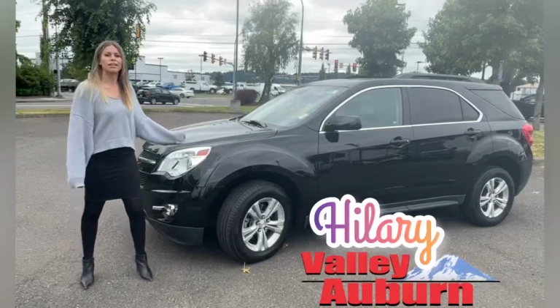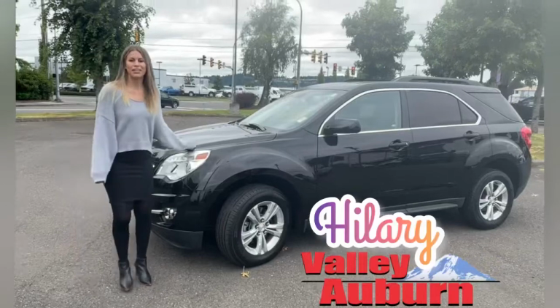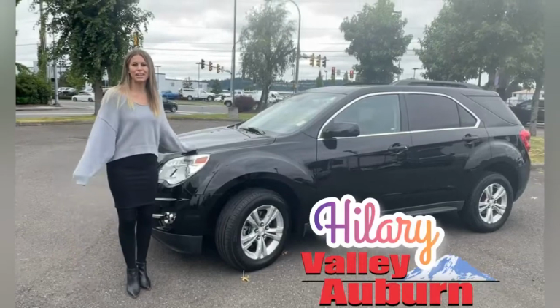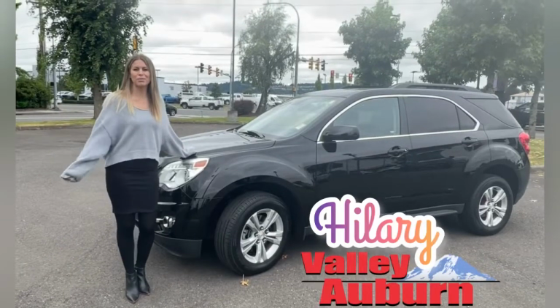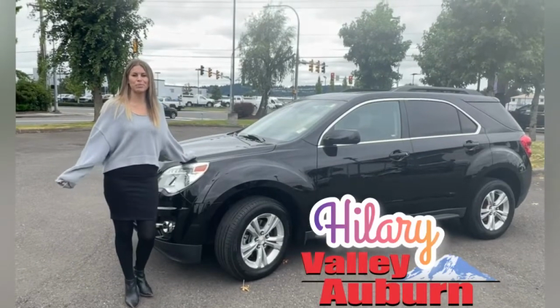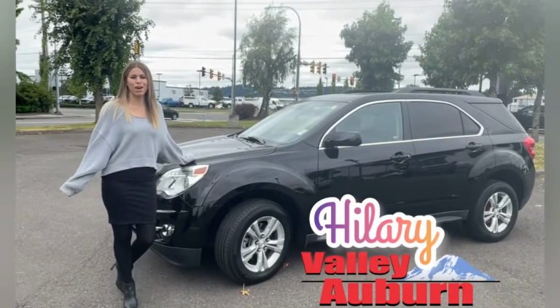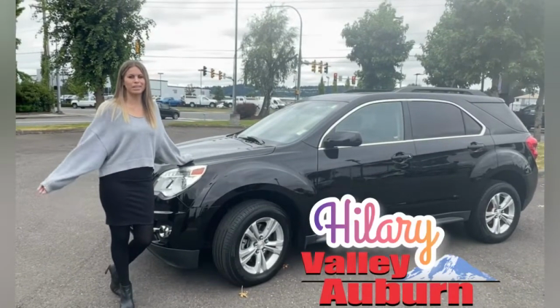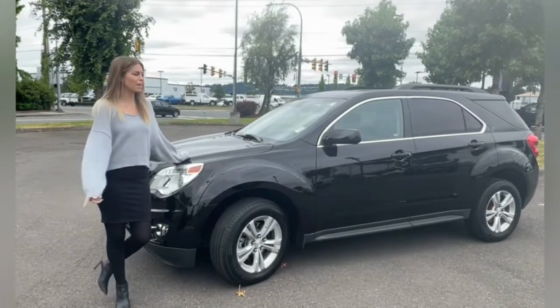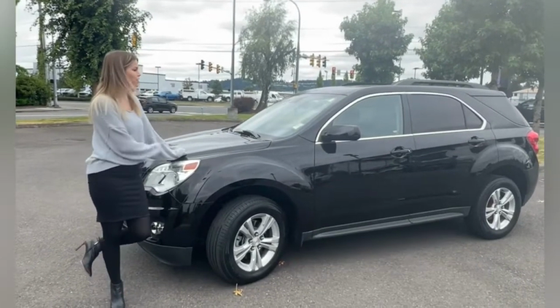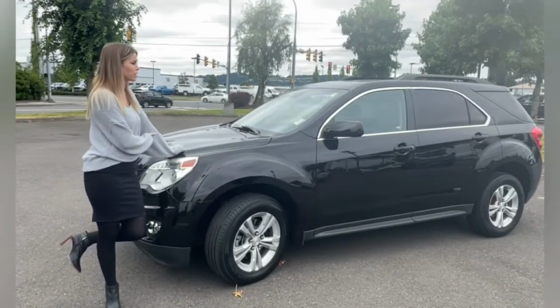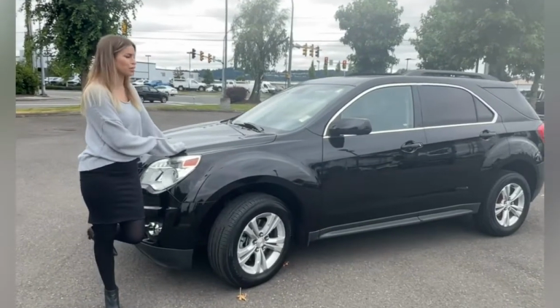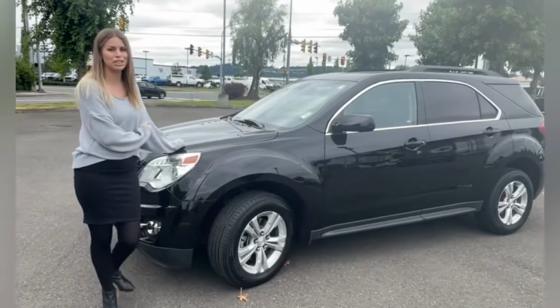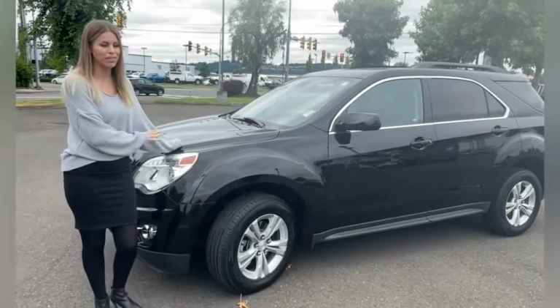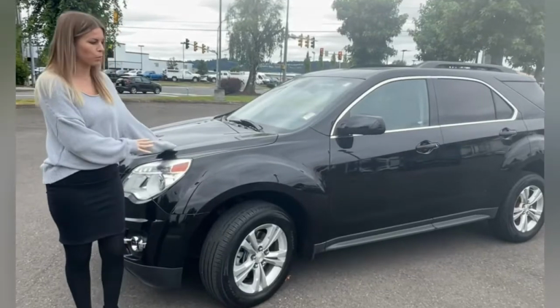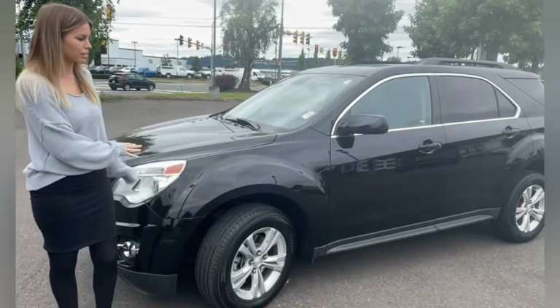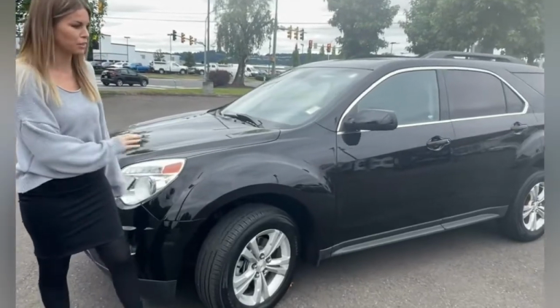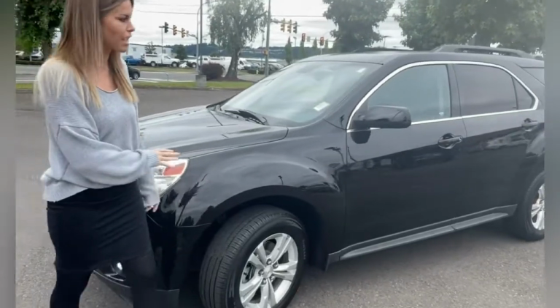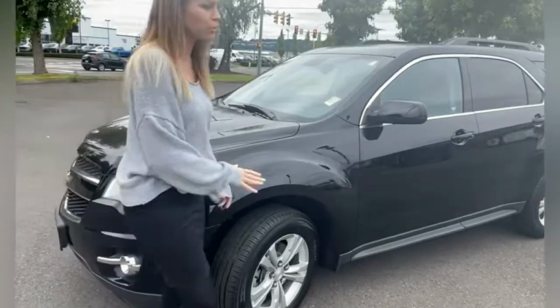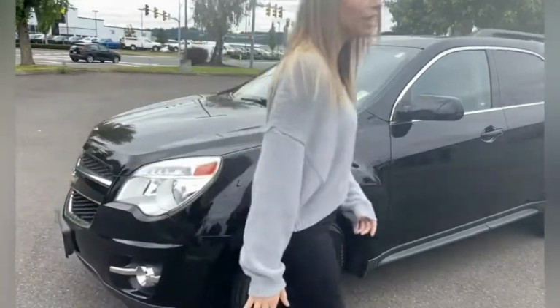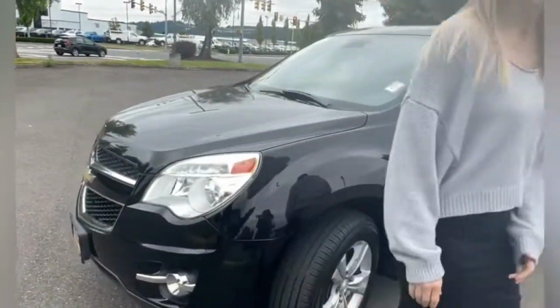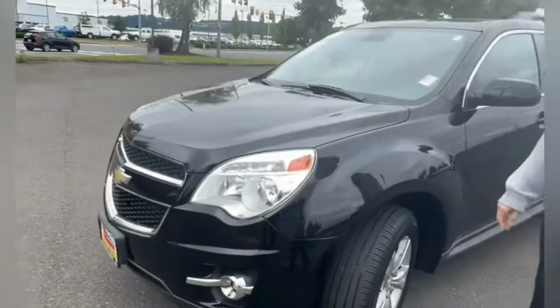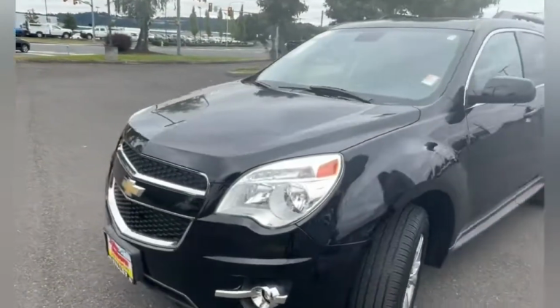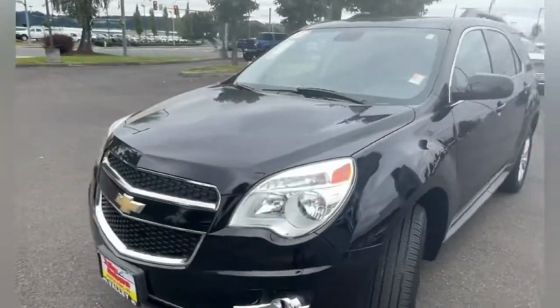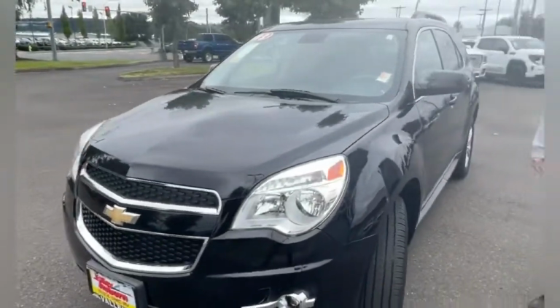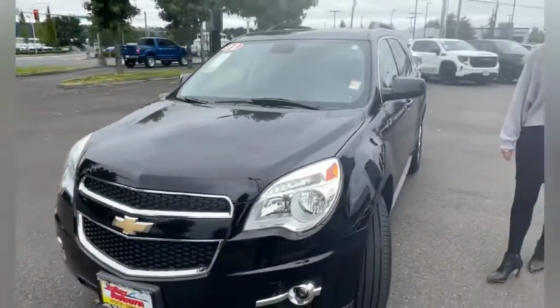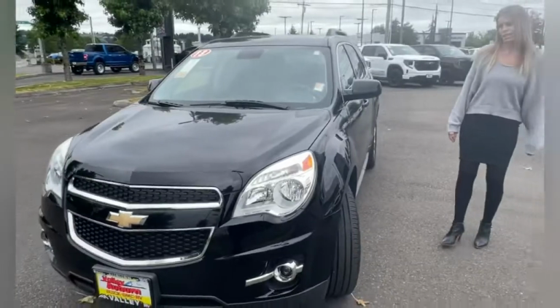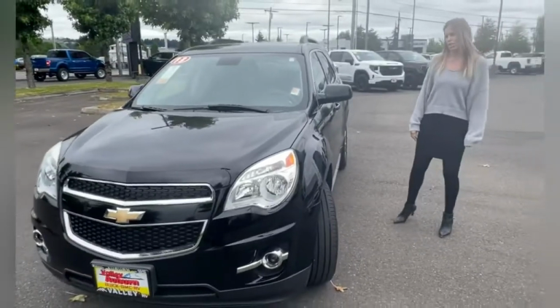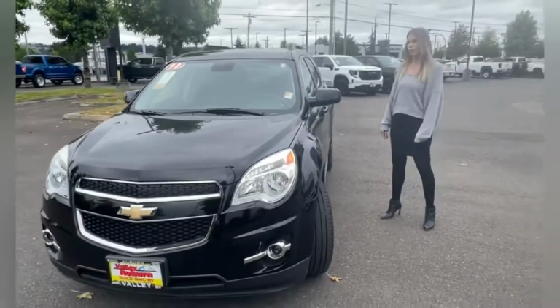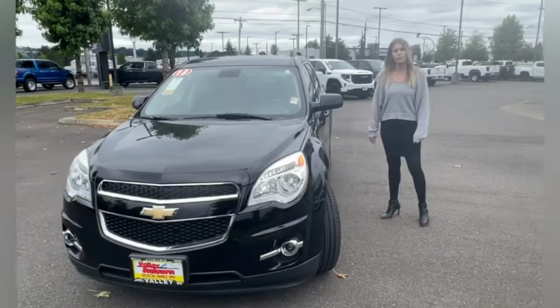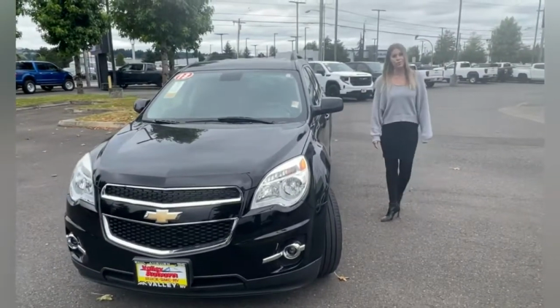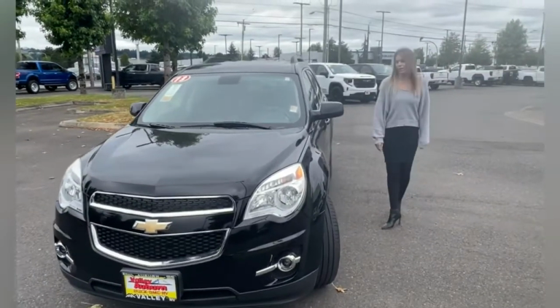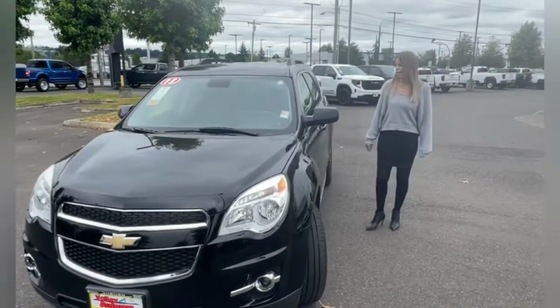Hillary here at Valley Buick DMC in Auburn, and today we have this 2013 Chevy Equinox. This is a great SUV, all-wheel drive, has just over 50,000 miles on it.